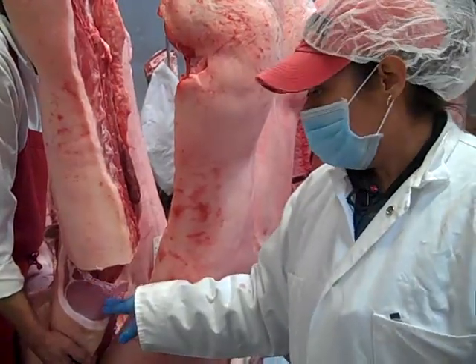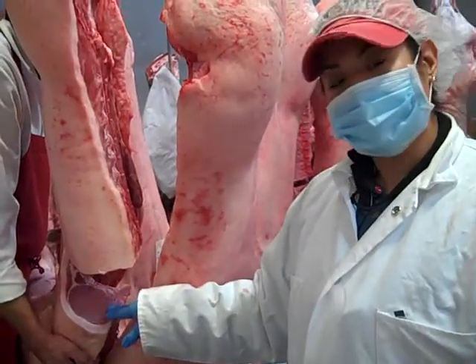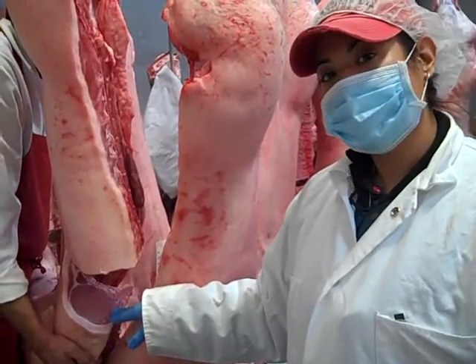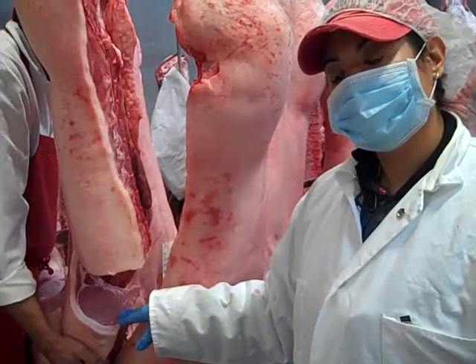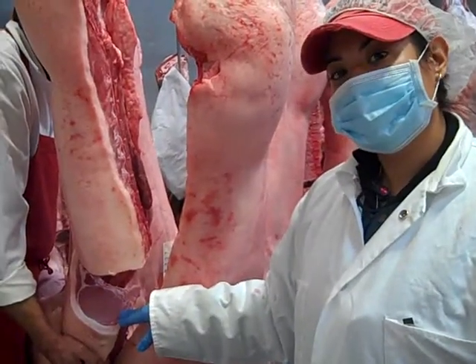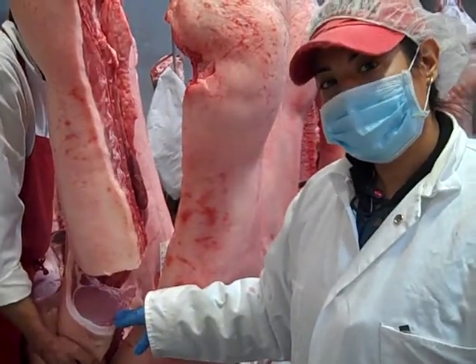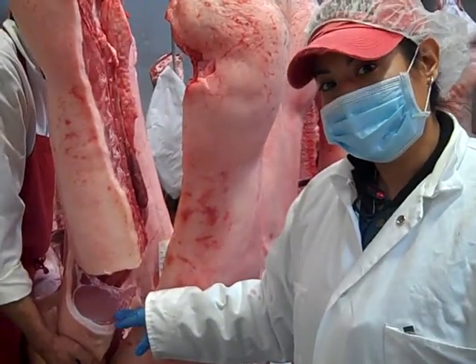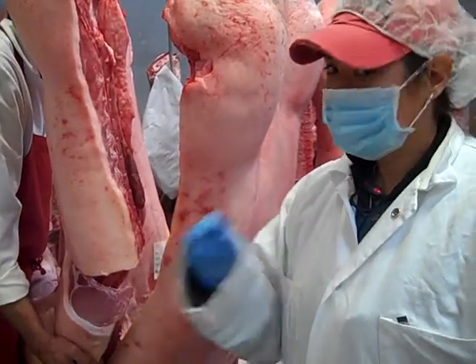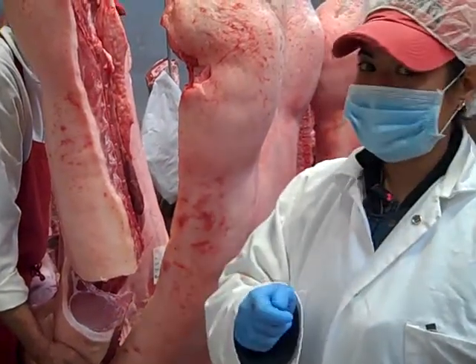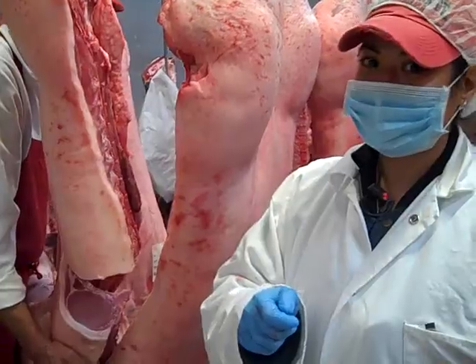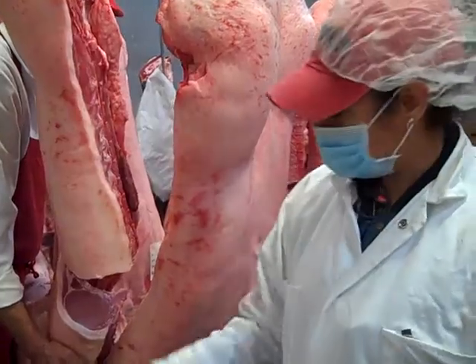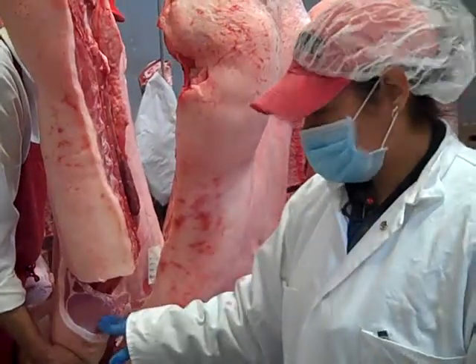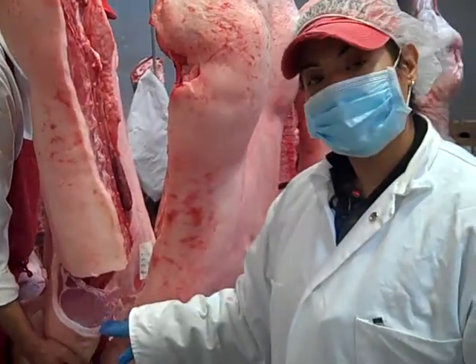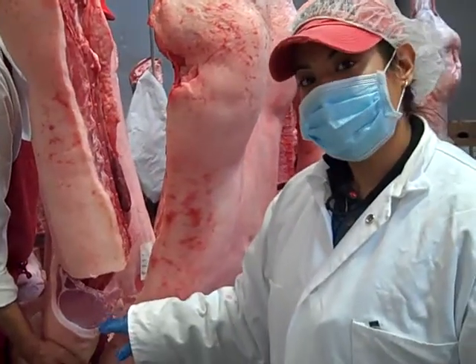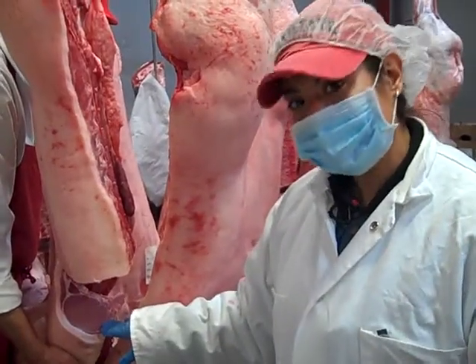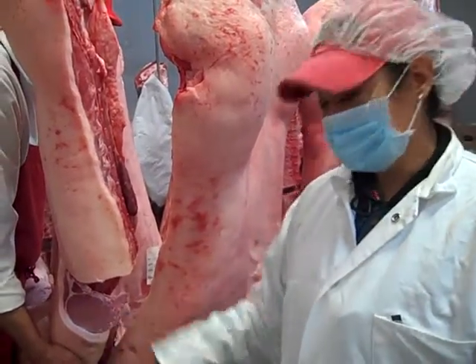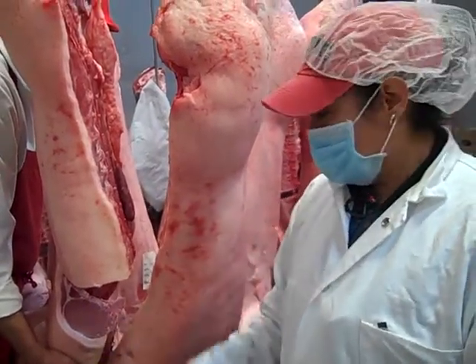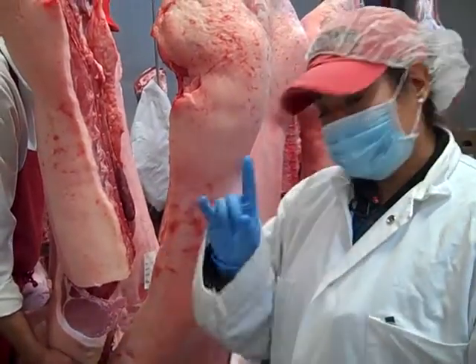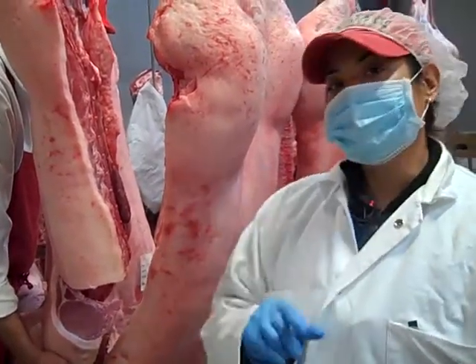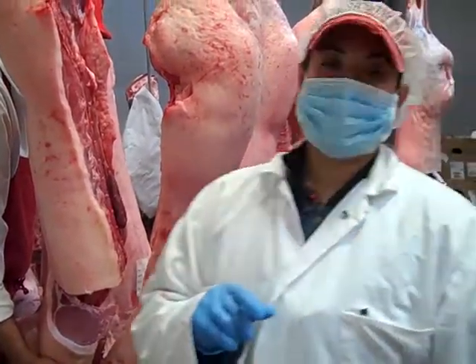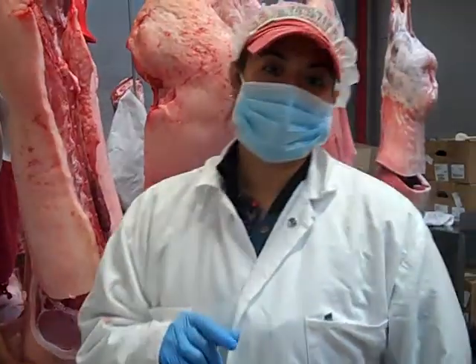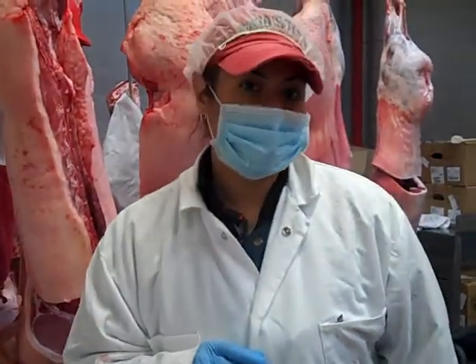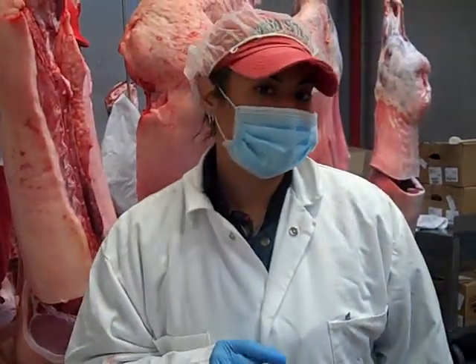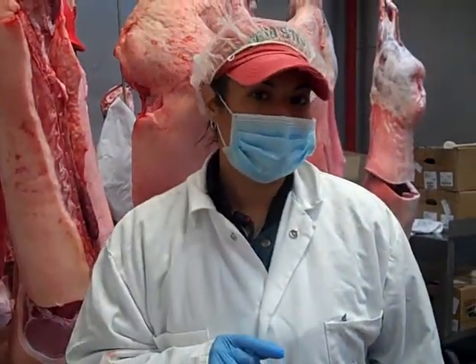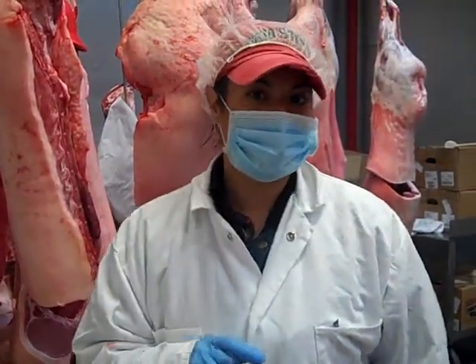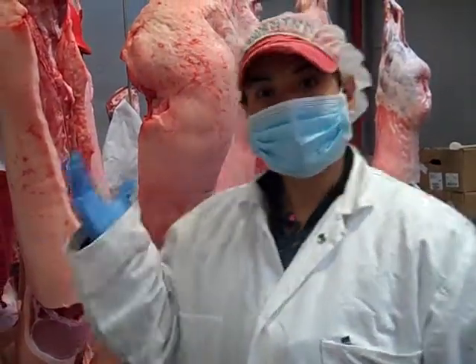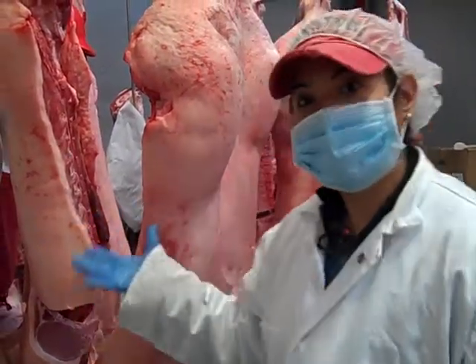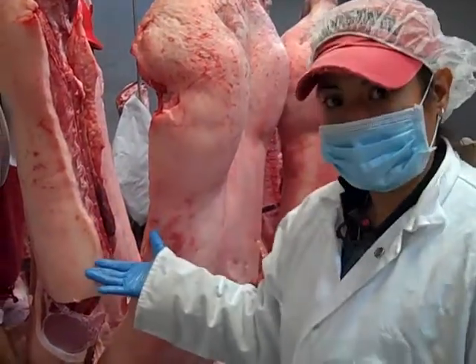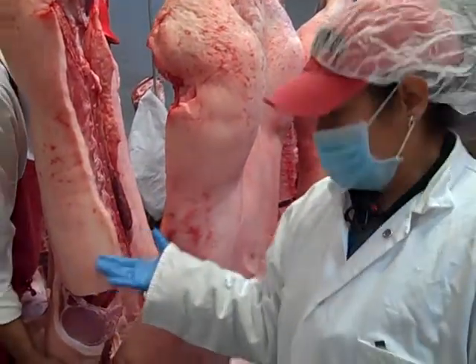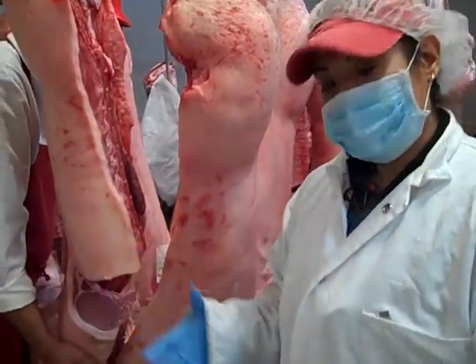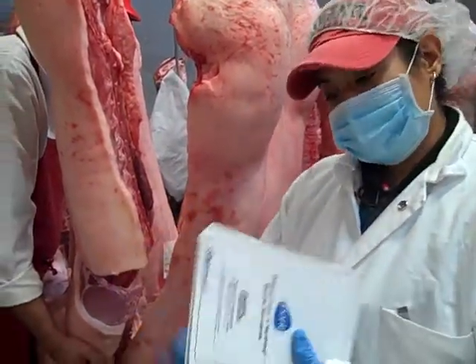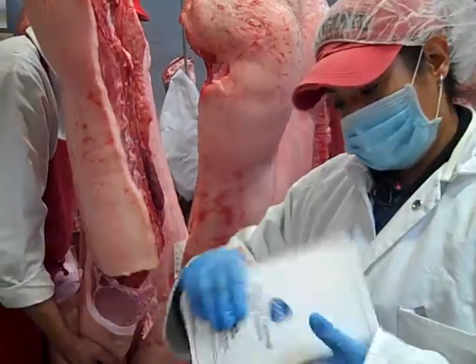What we look for is more of a reddish-pink color, not cherry red like in beef. This is more of a reddish-pink color. The first thing we have to ask ourselves, especially with pork carcasses, is: is this acceptable in quality?